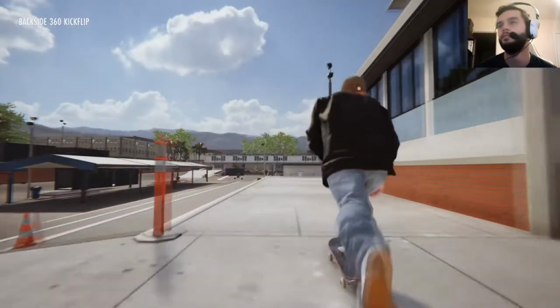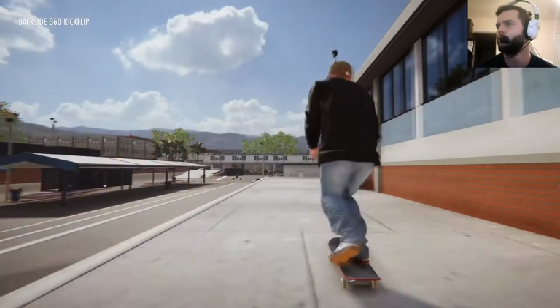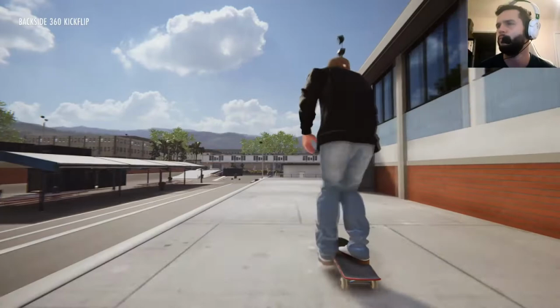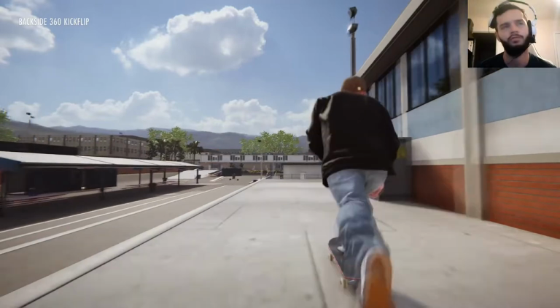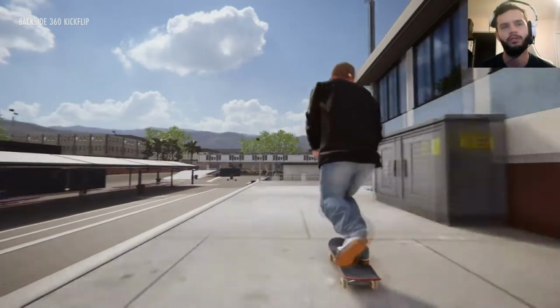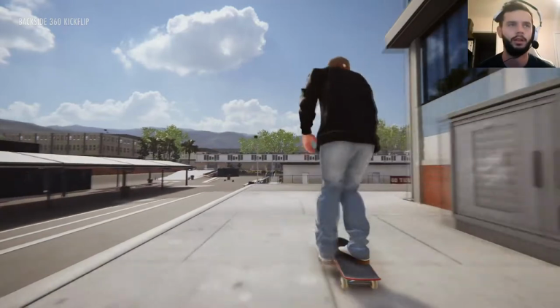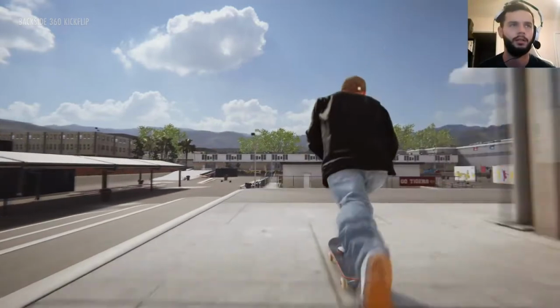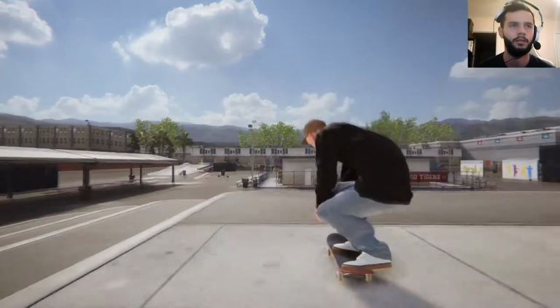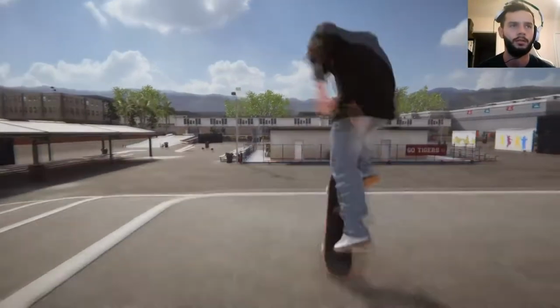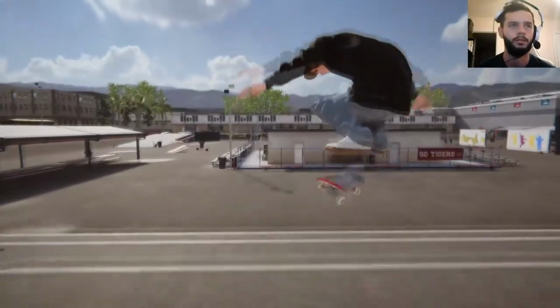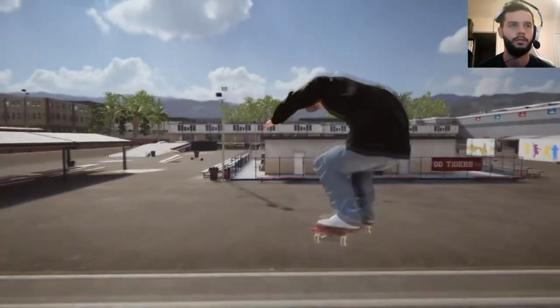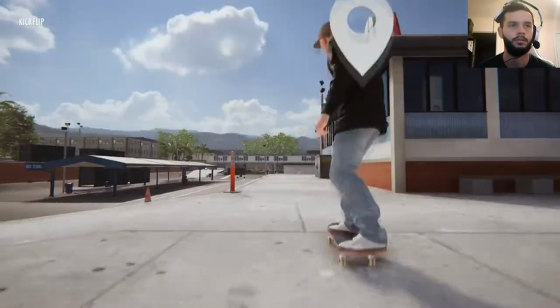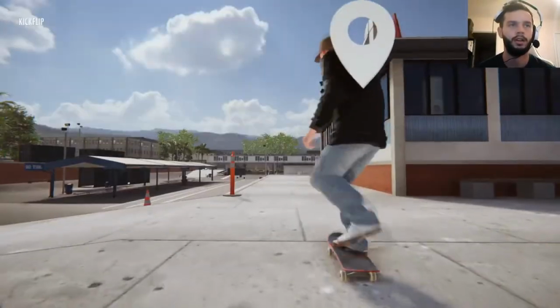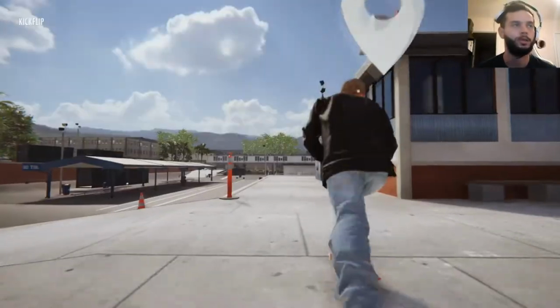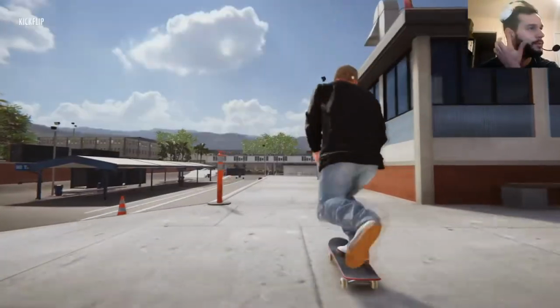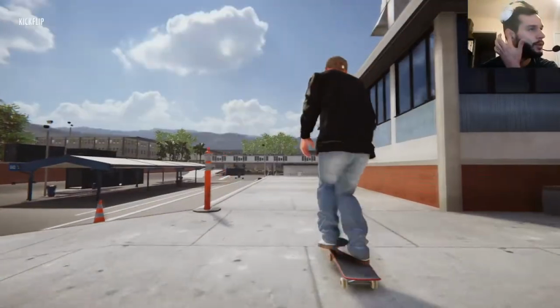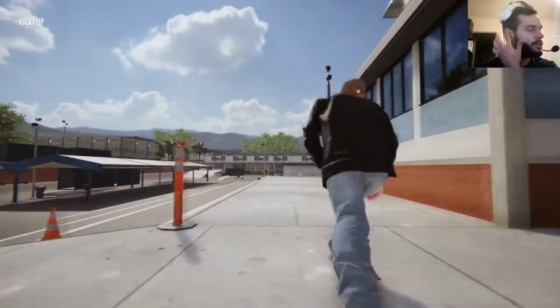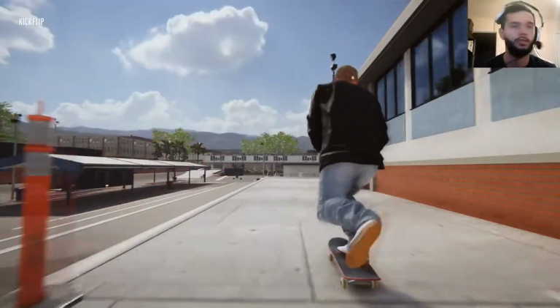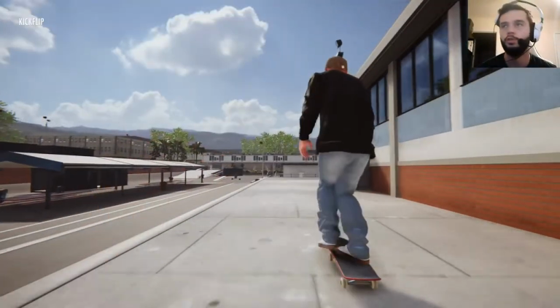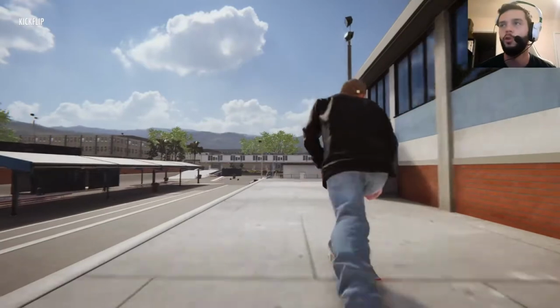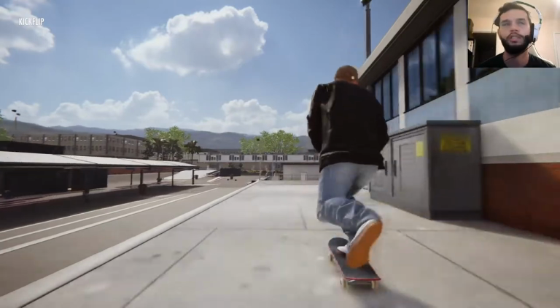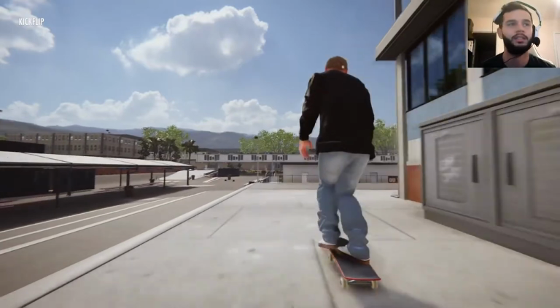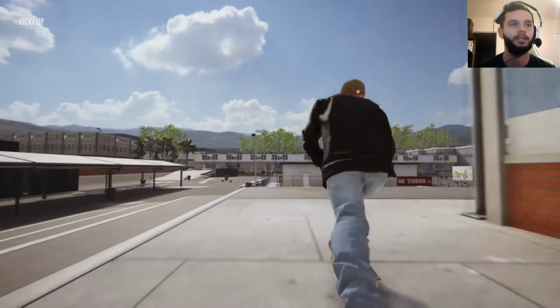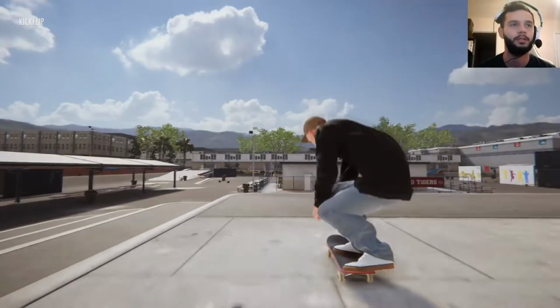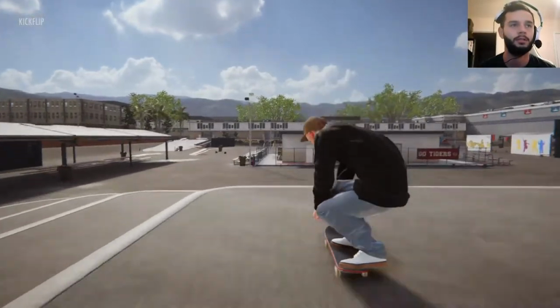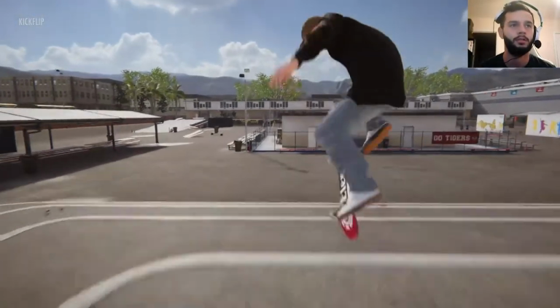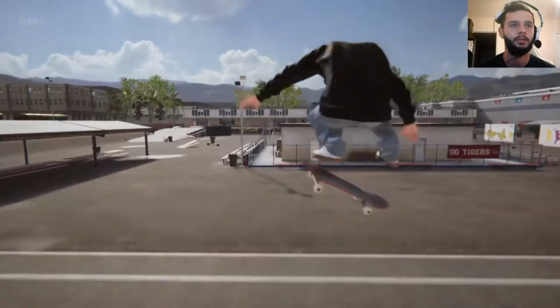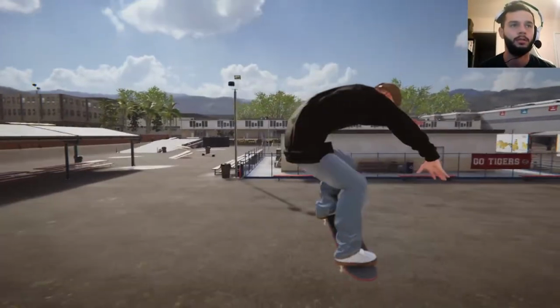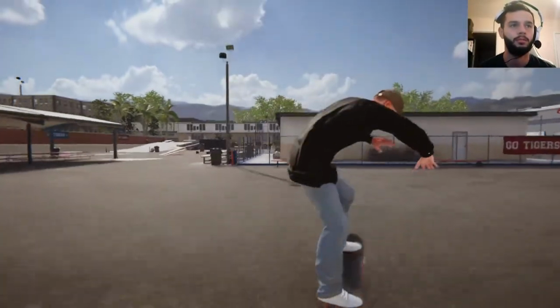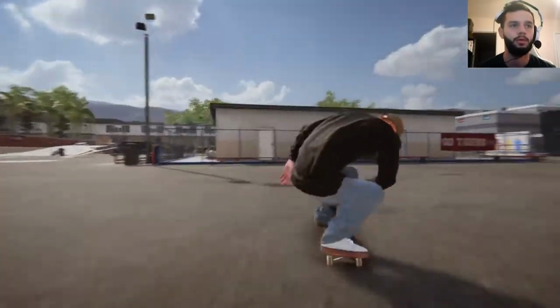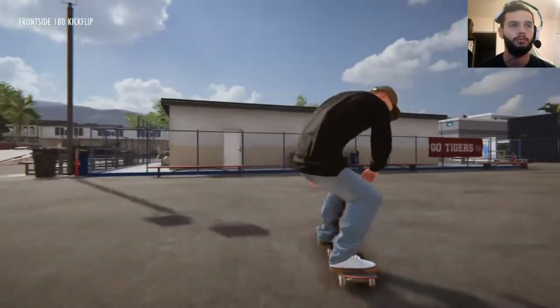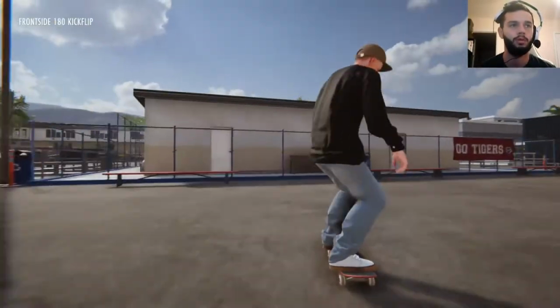Front side flip? Yeah. Not quite — go ahead and reset. Do the old reset there. Boom, perfect.